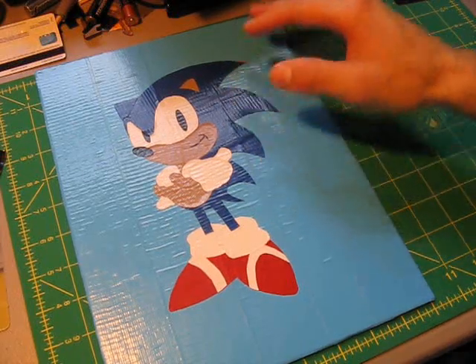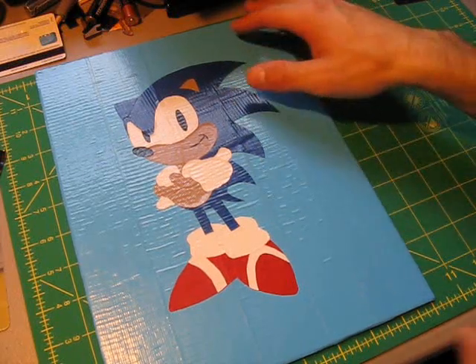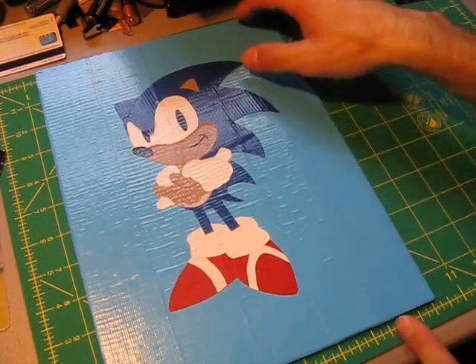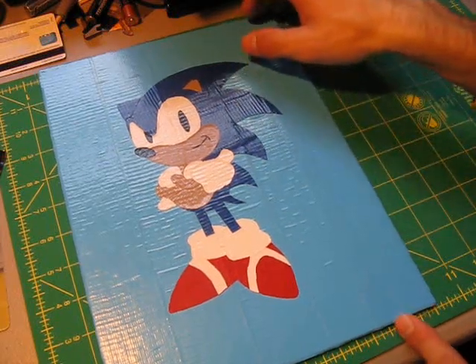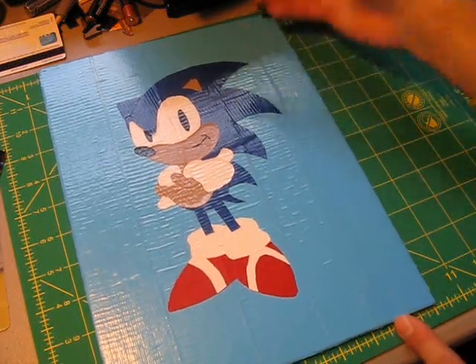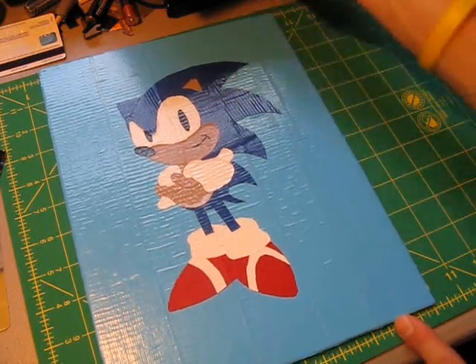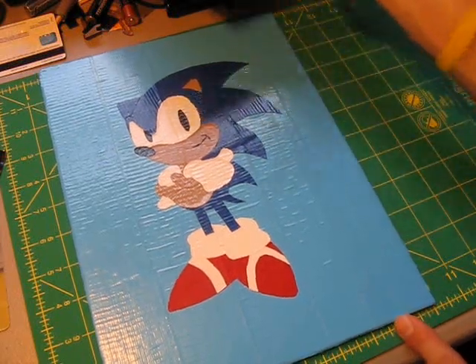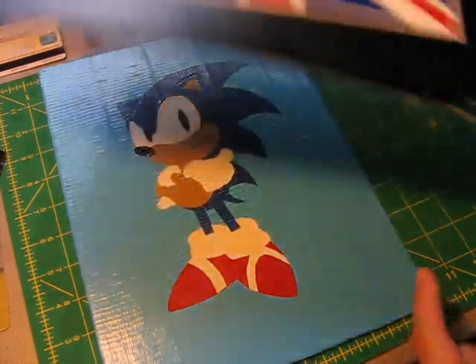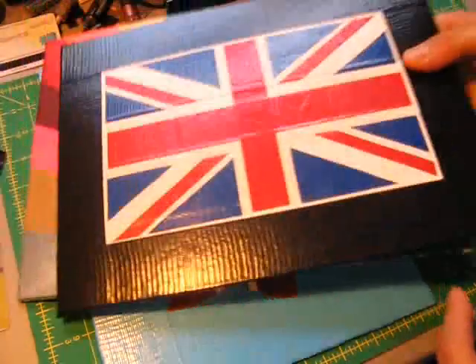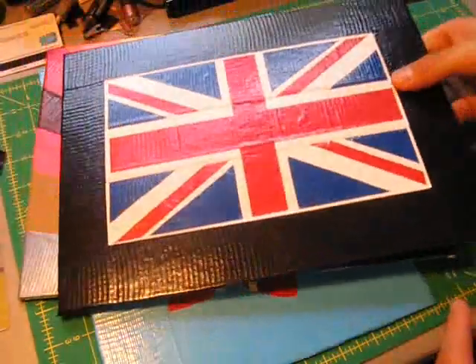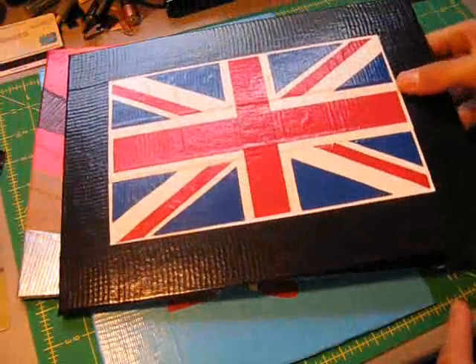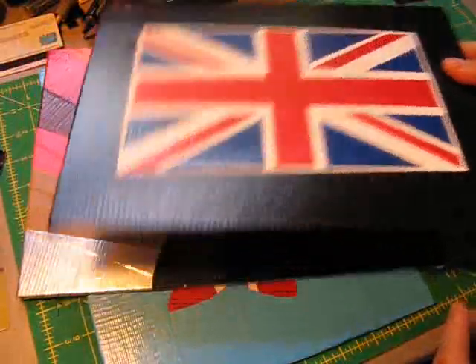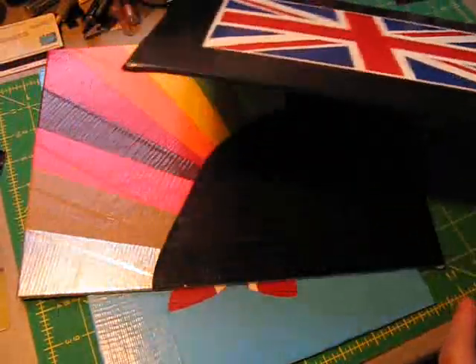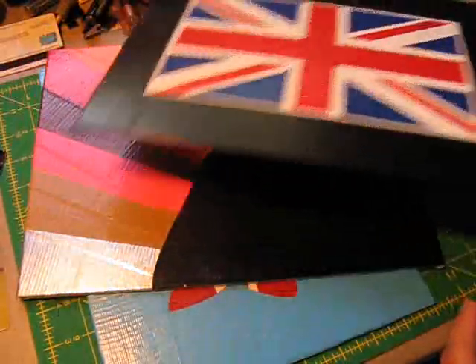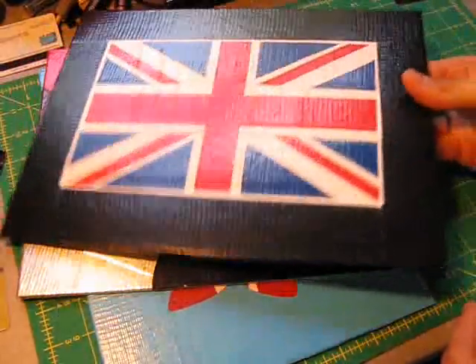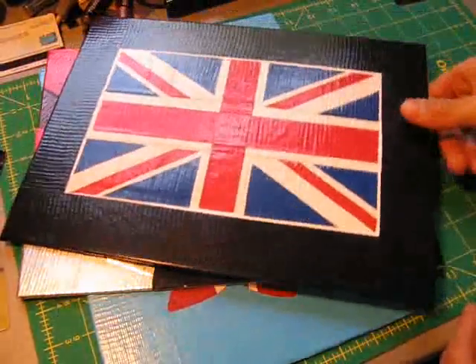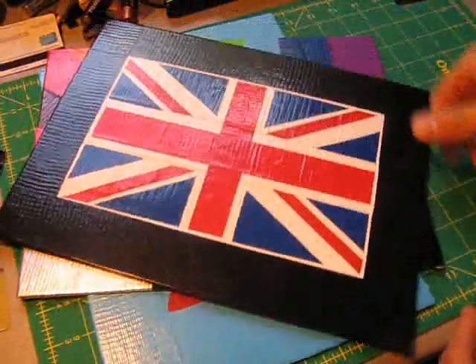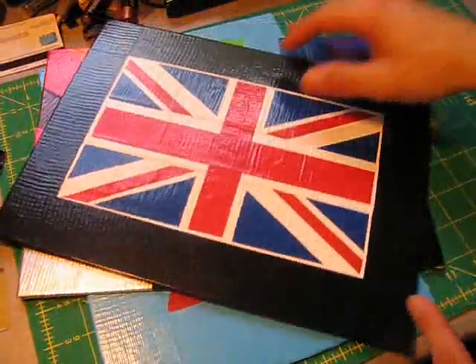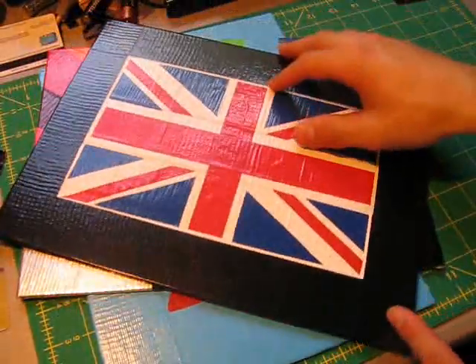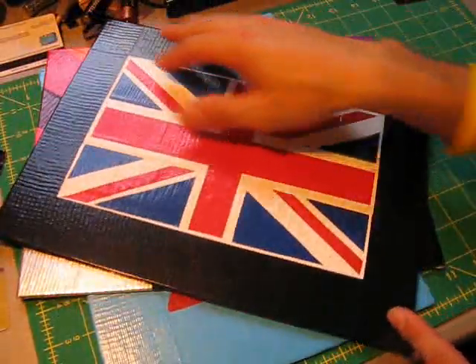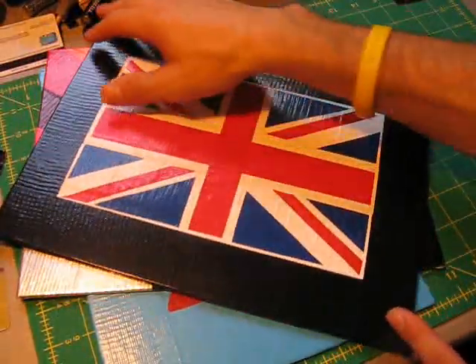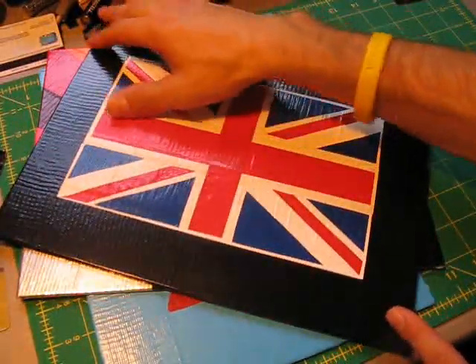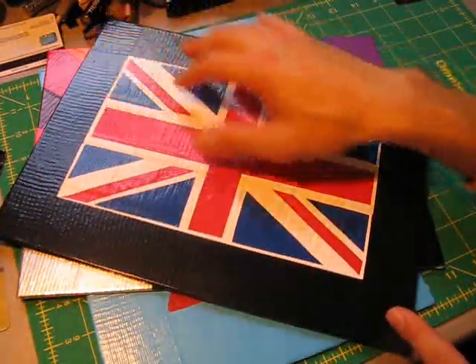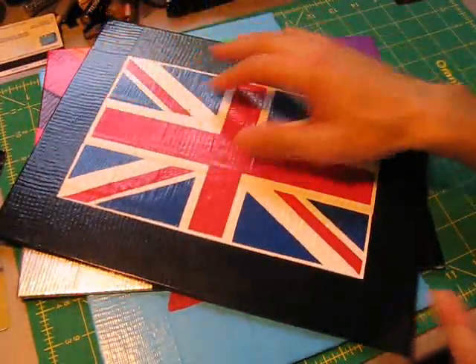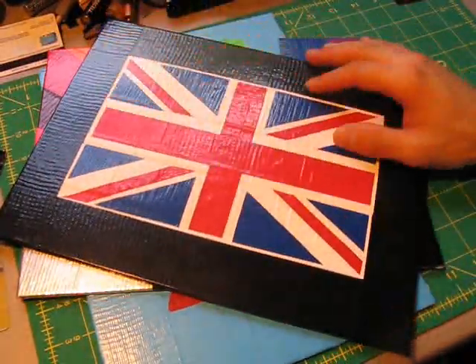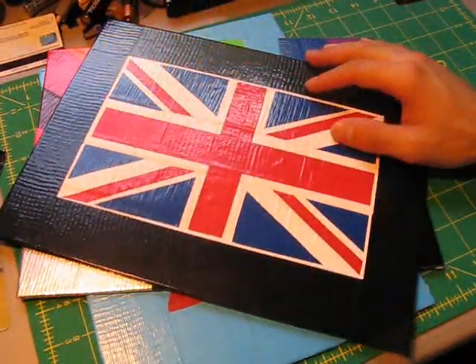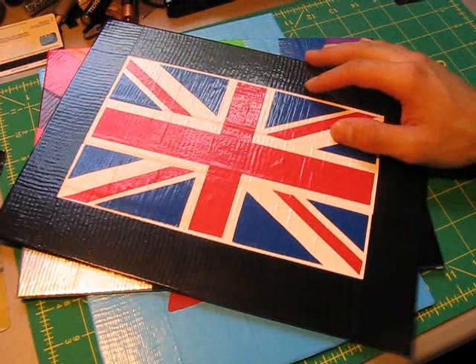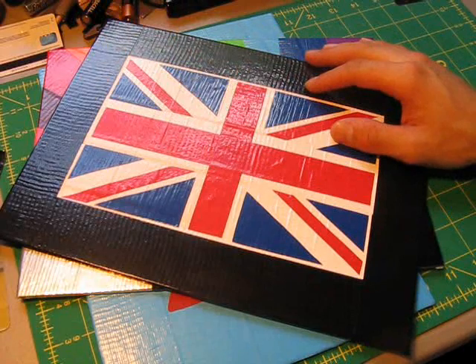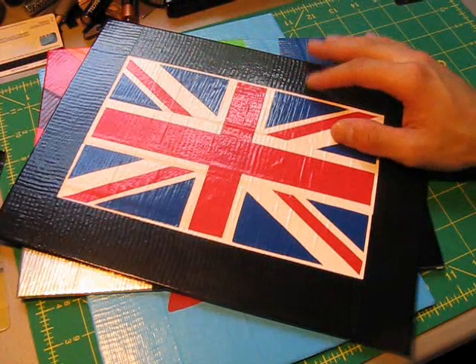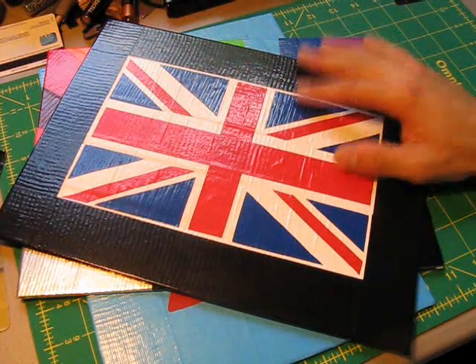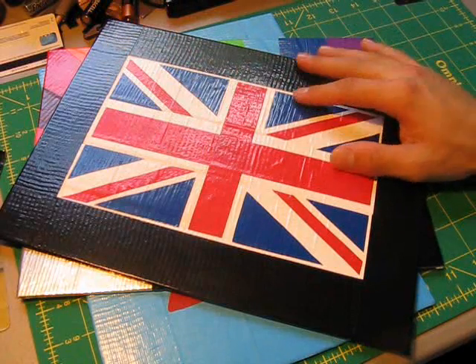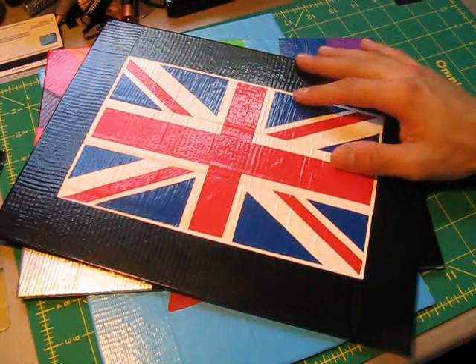So that's how to do duct tape paintings. There are a lot of really cool things you can do with duct tape and canvas, so hopefully you guys will give all this a shot. I'll see you guys next time — take care.